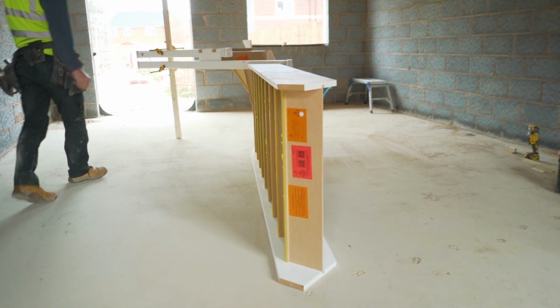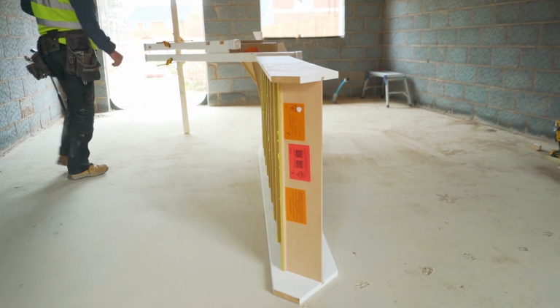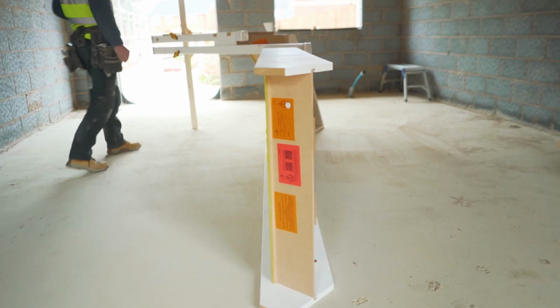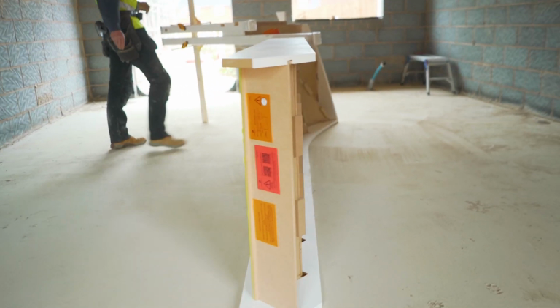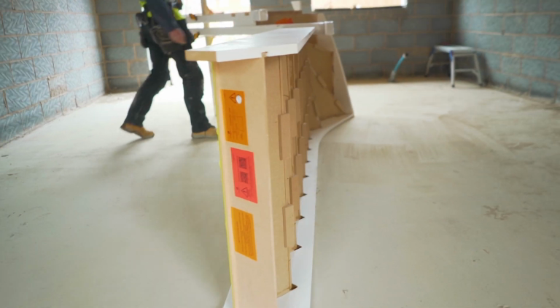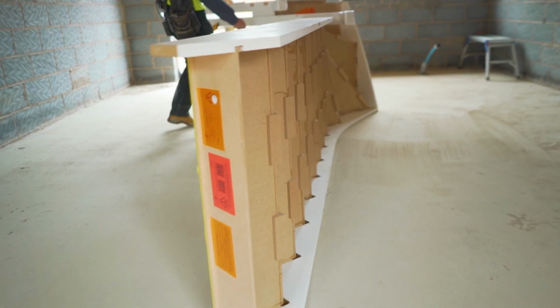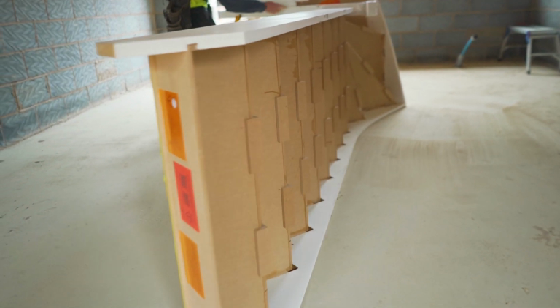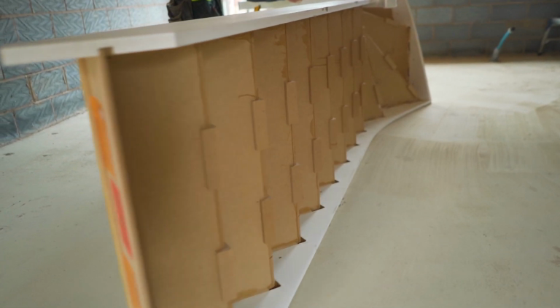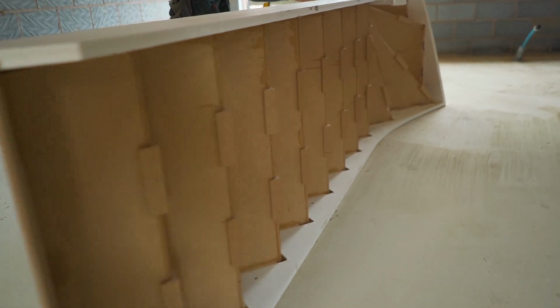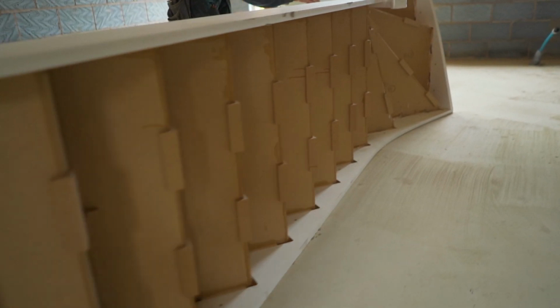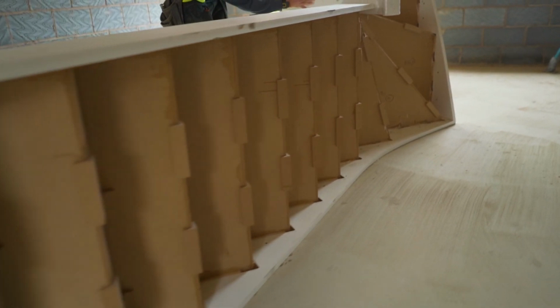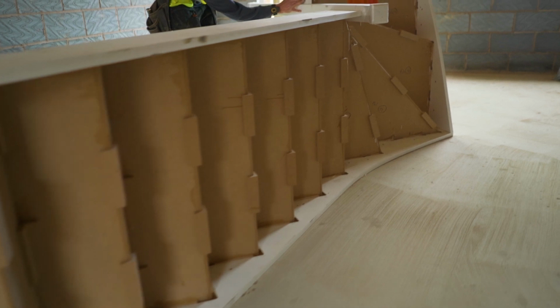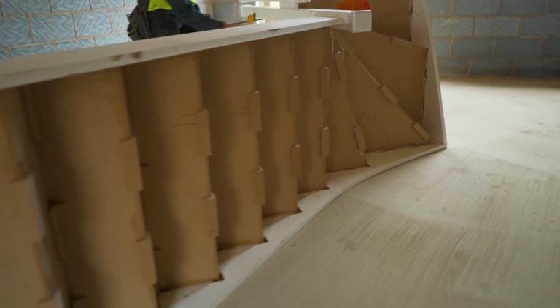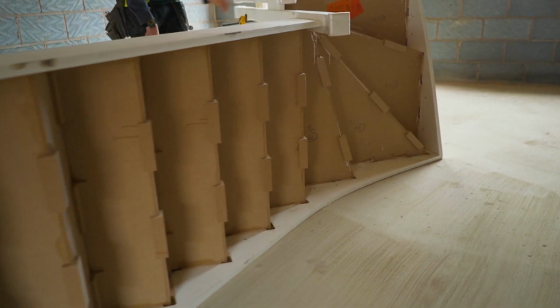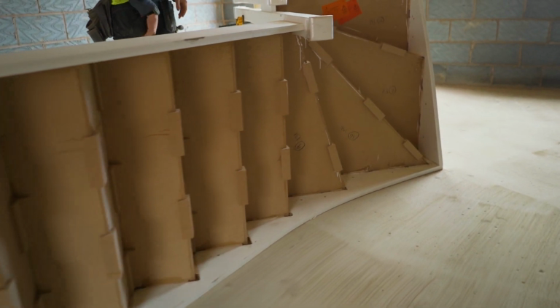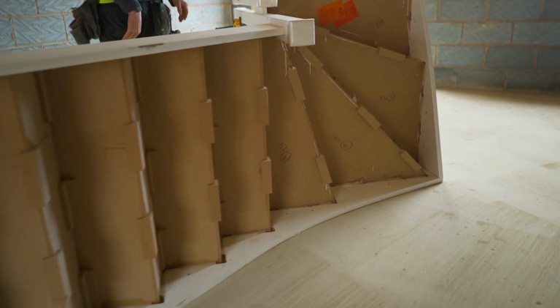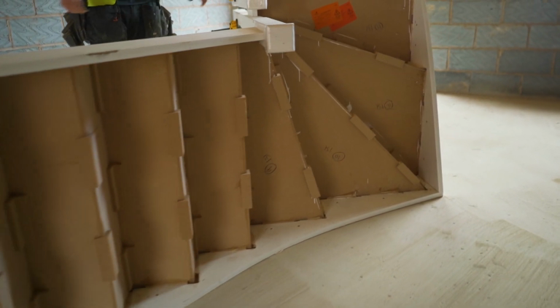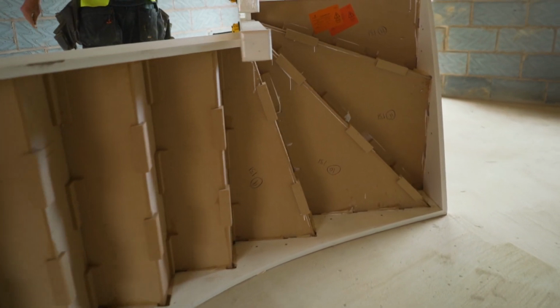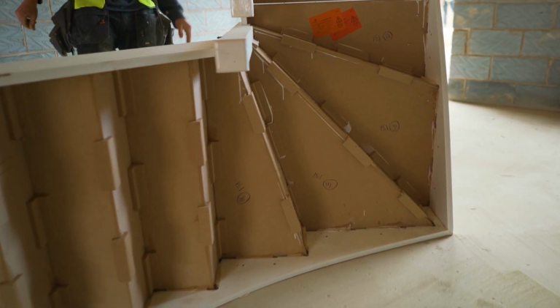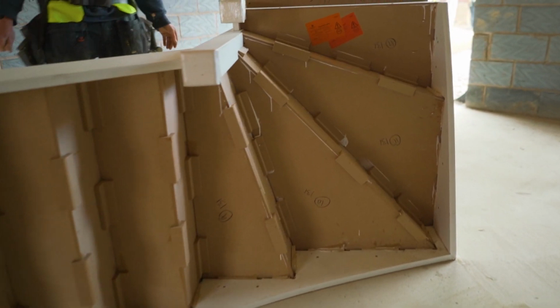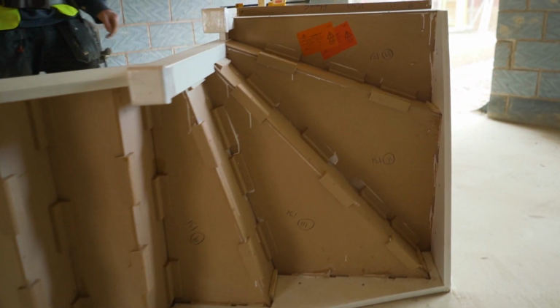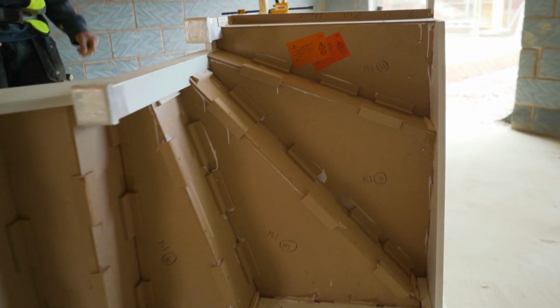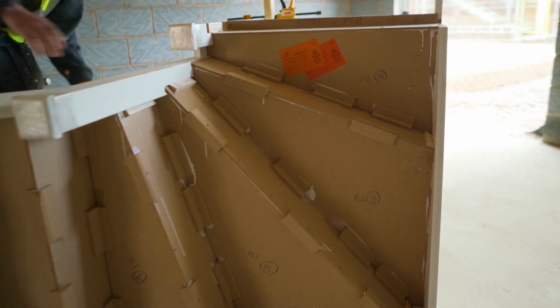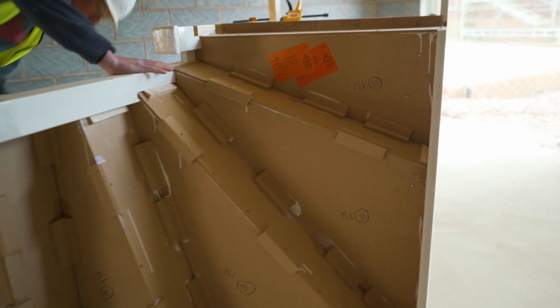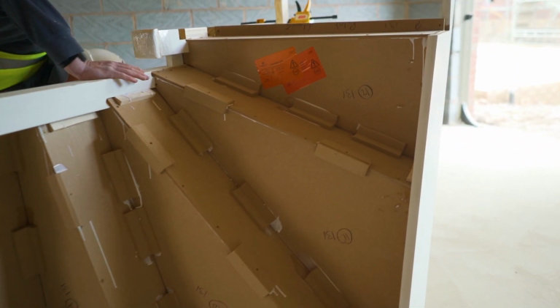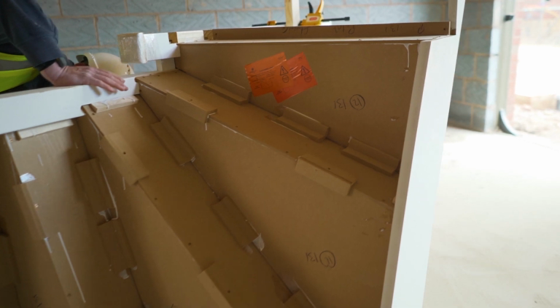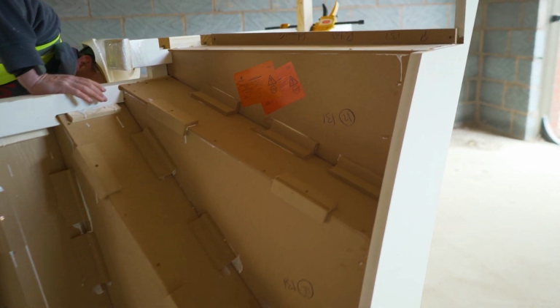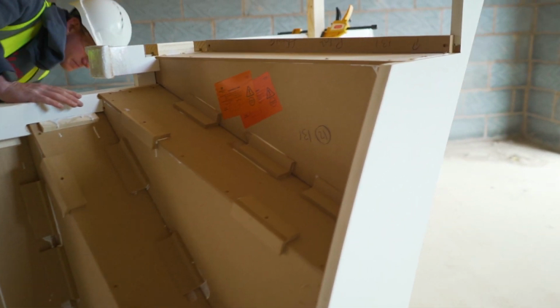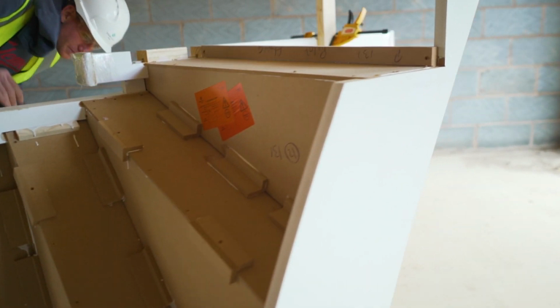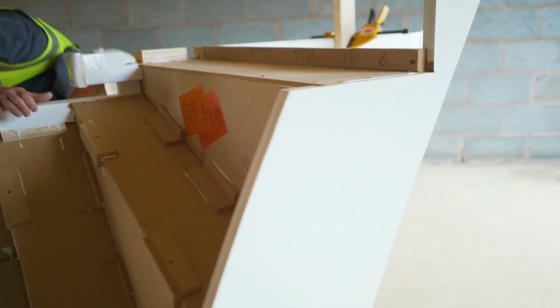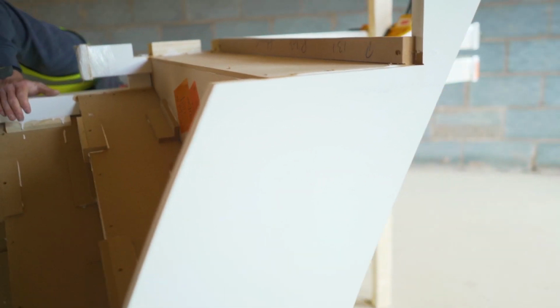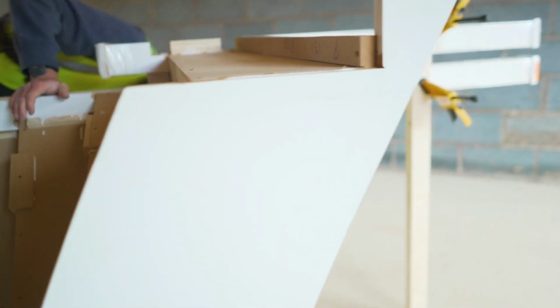Carry out a final visual check to ensure all components are fitted correctly. Do a final check with the roofing square to check the newel posts are square to the adjacent treads.